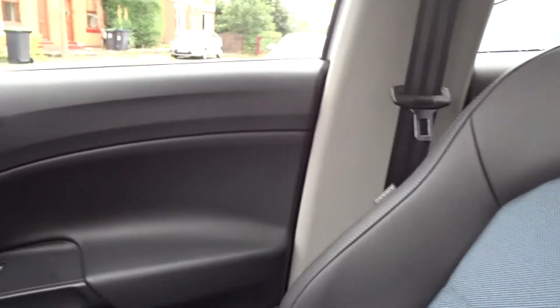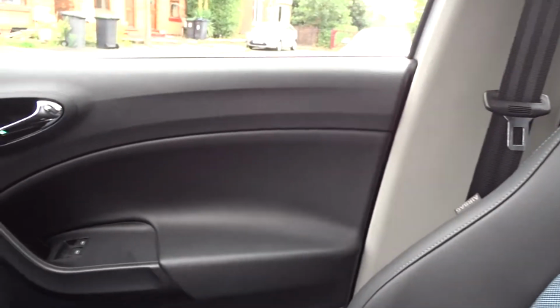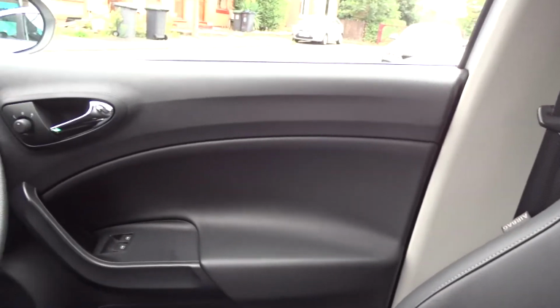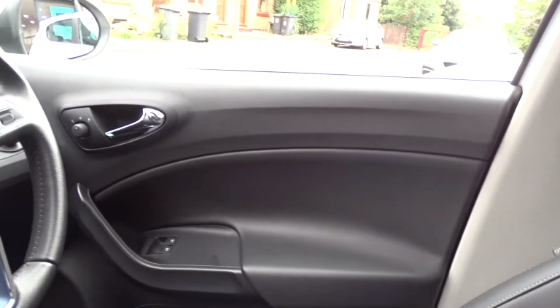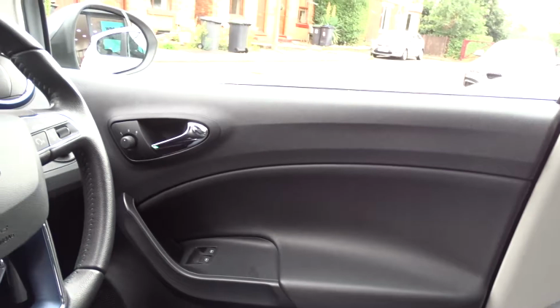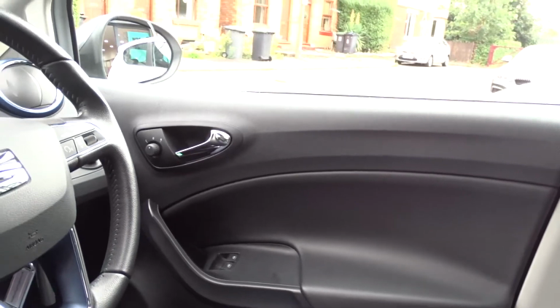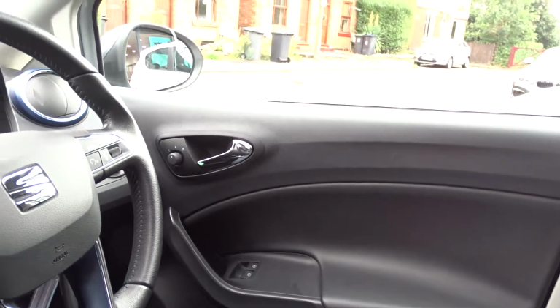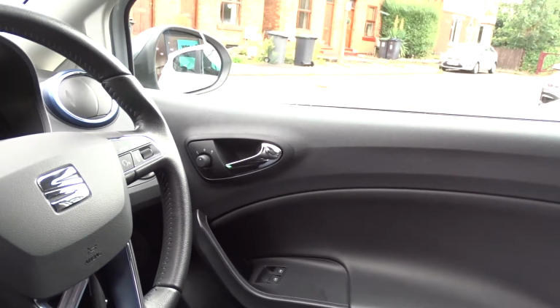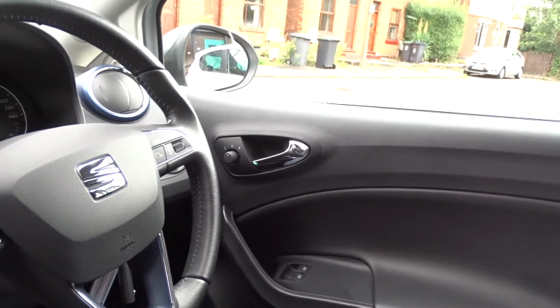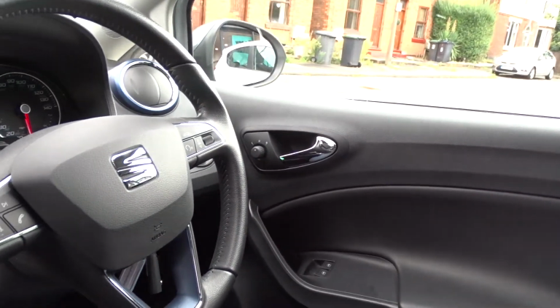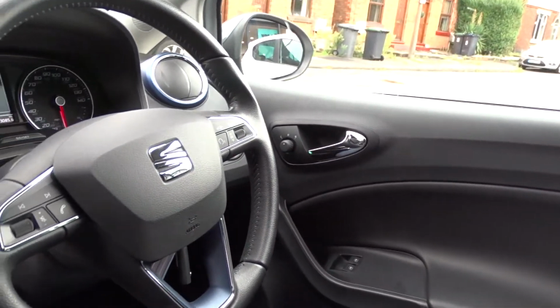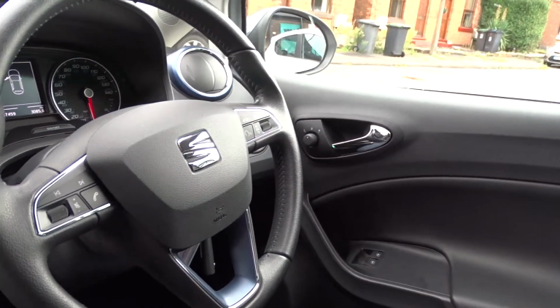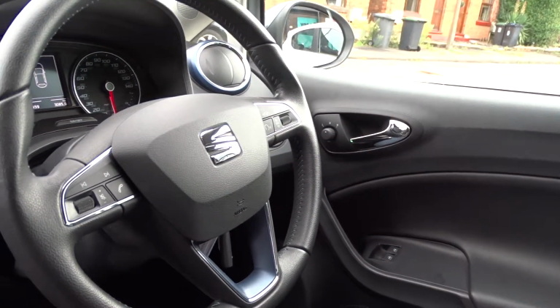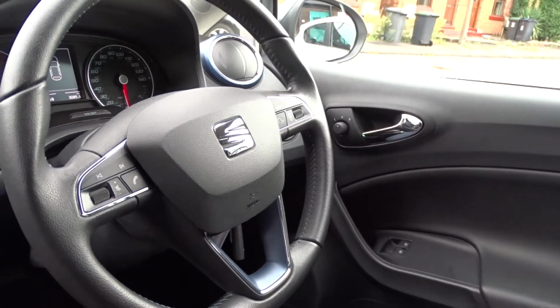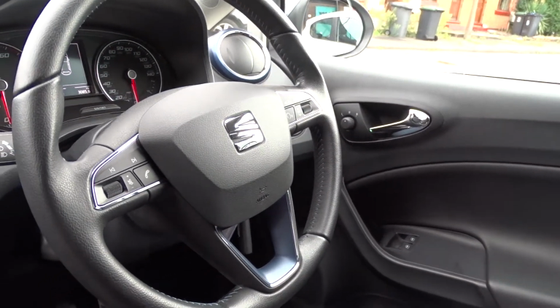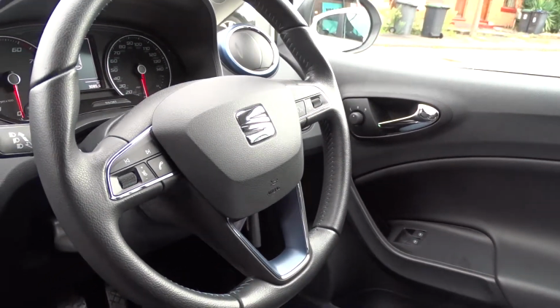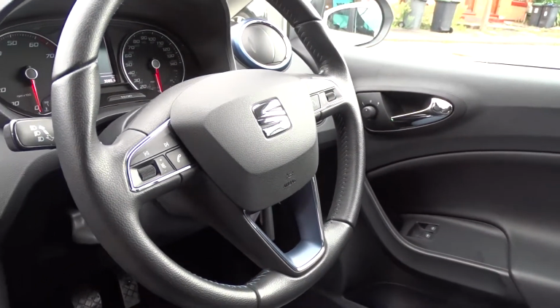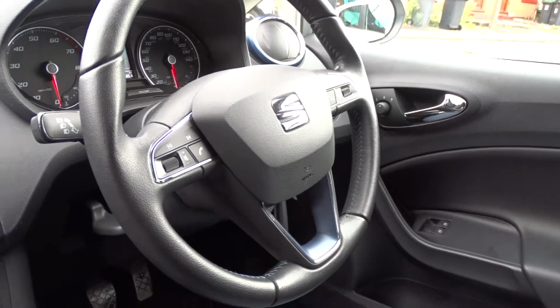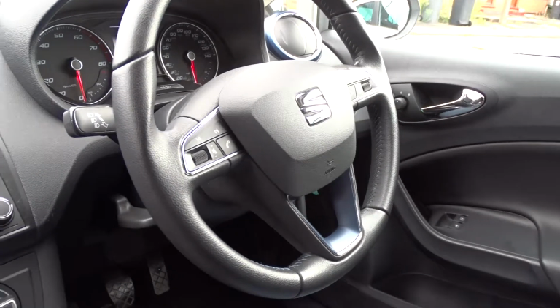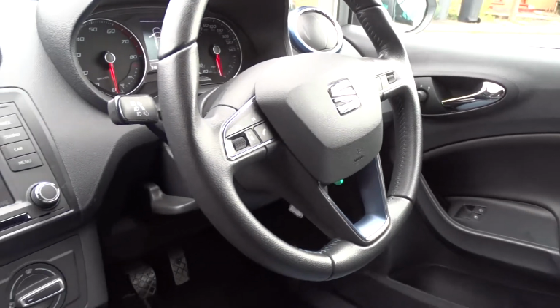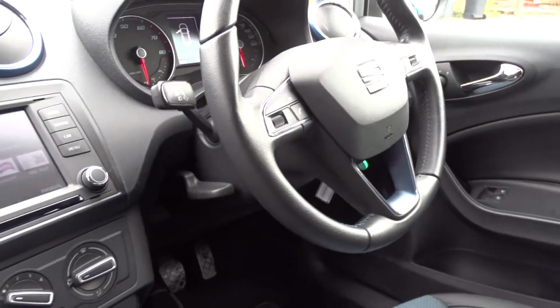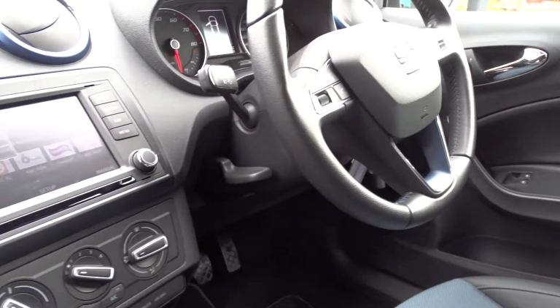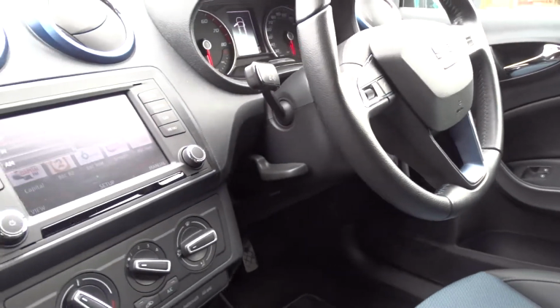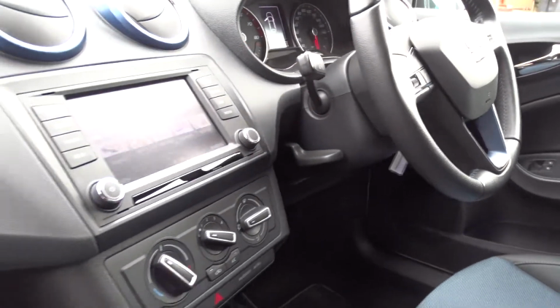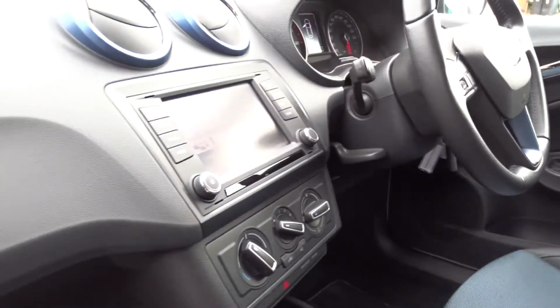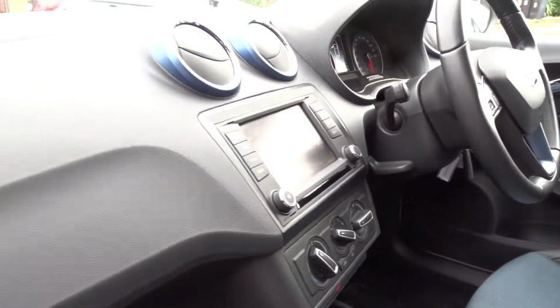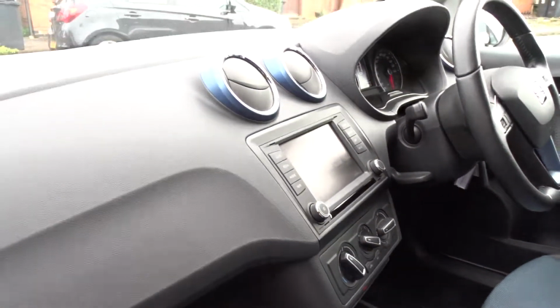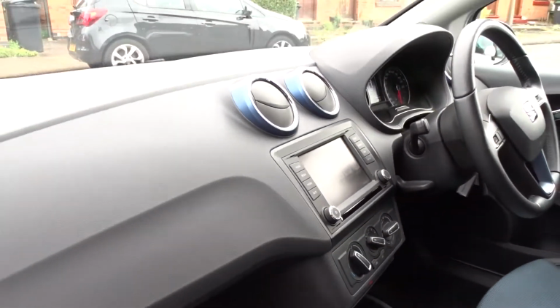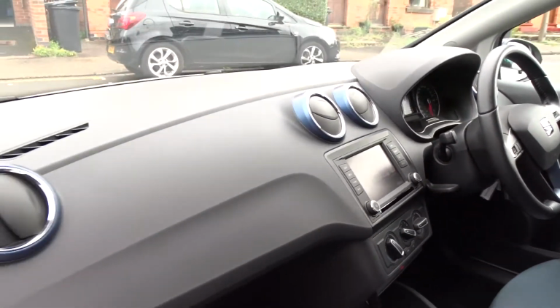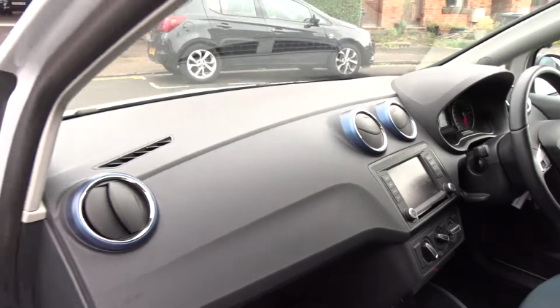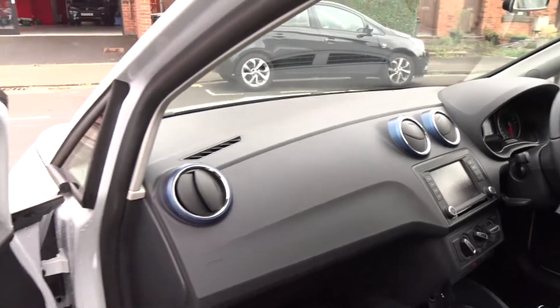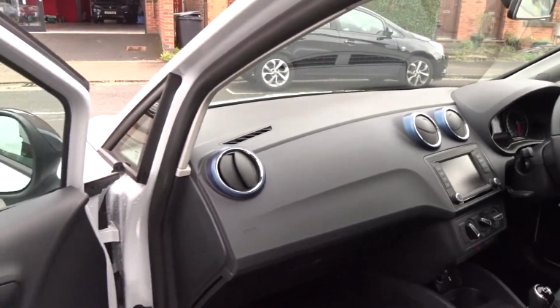There are front electric windows, electric-operated door mirrors, and a leather multi-function steering wheel with full audio controls and Bluetooth device connectivity. The car also comes with a factory-fitted alarm system with interior sensors, as well as a full service history.